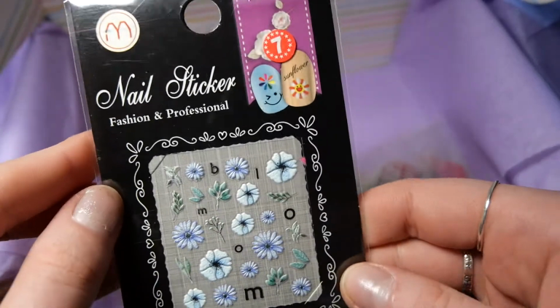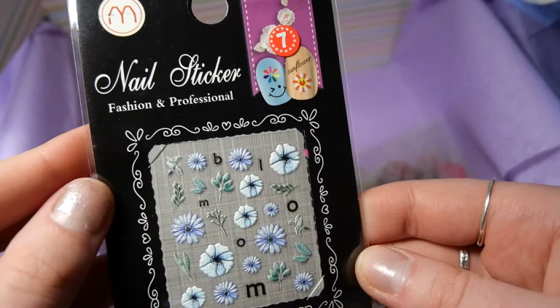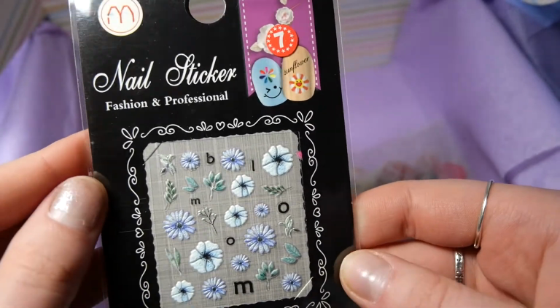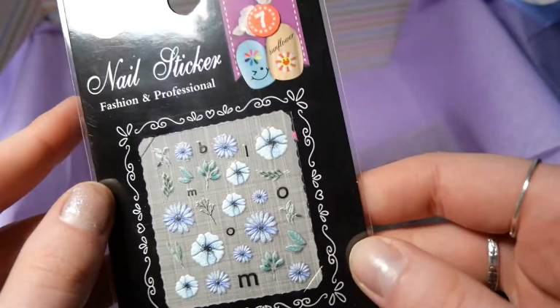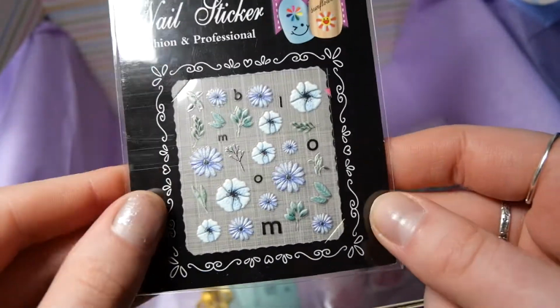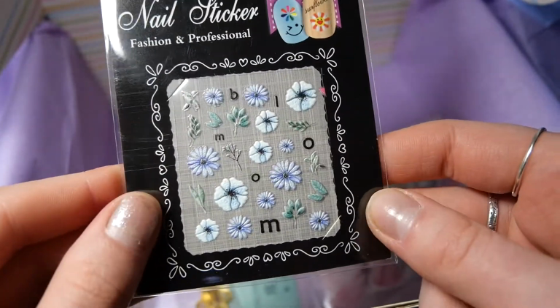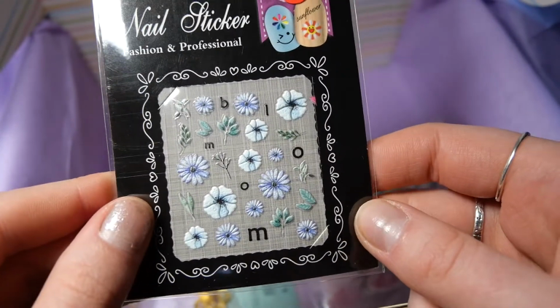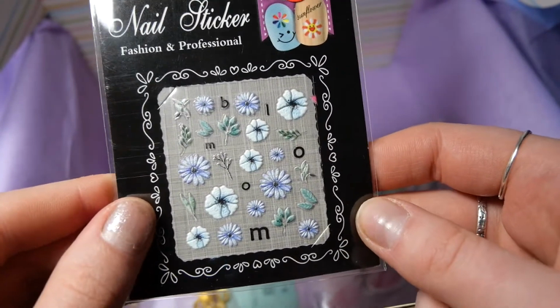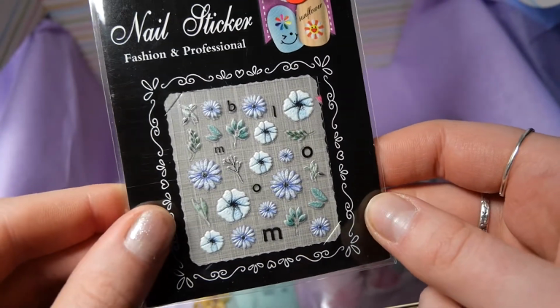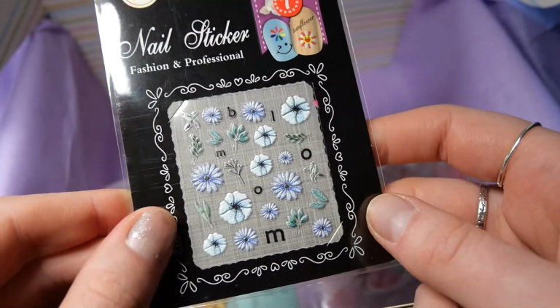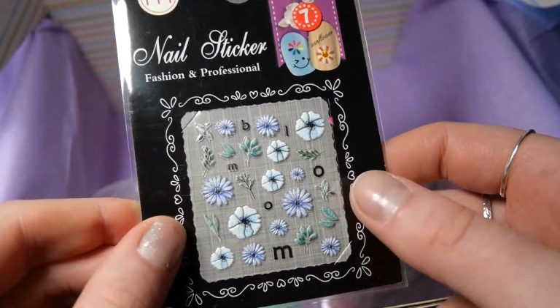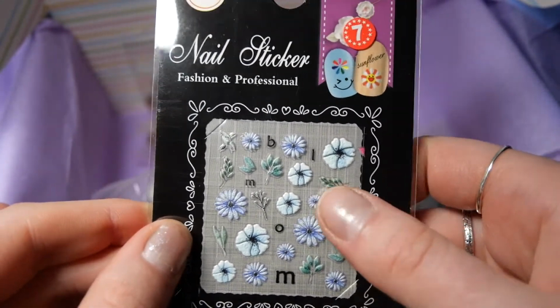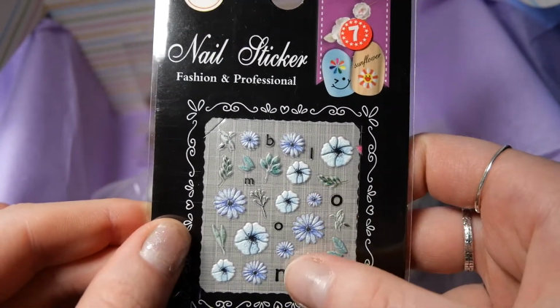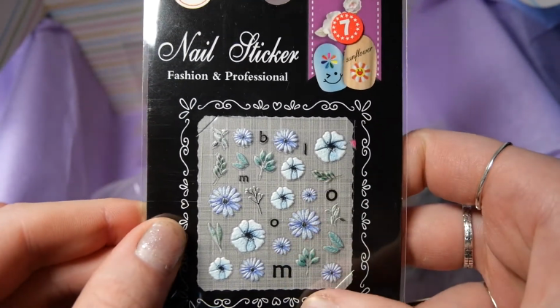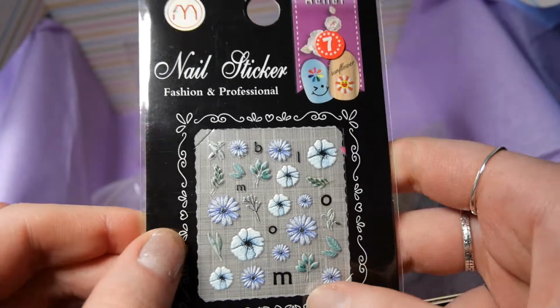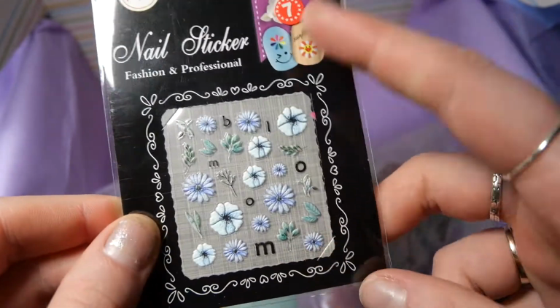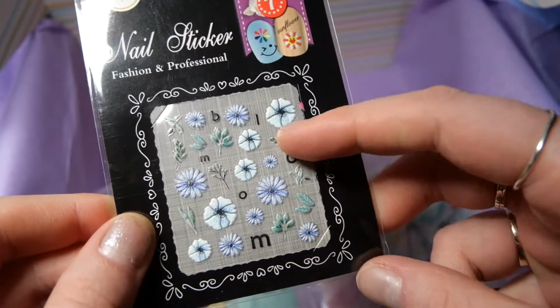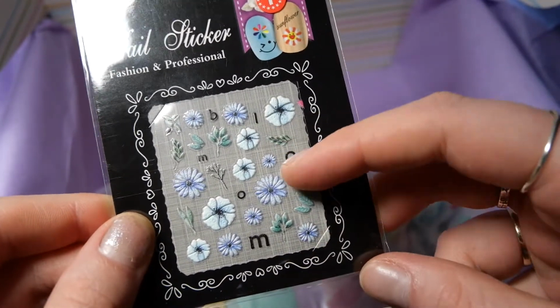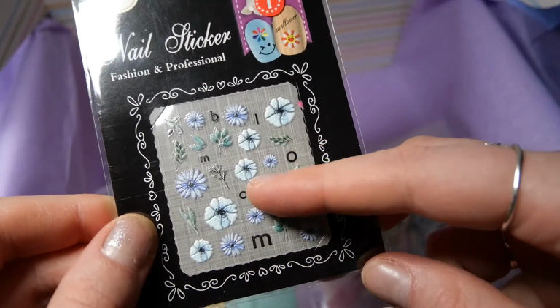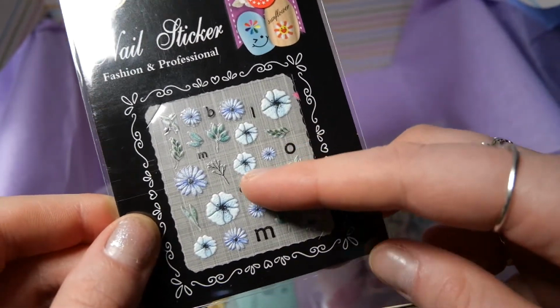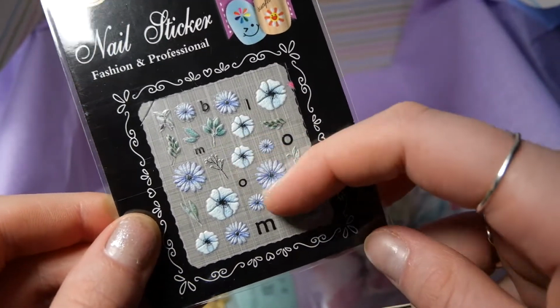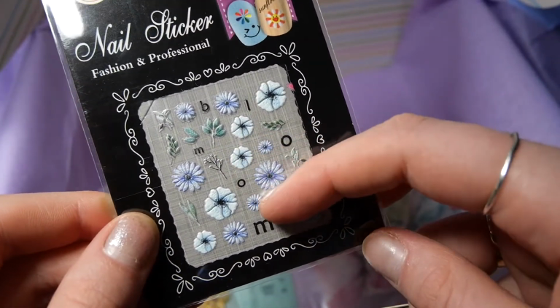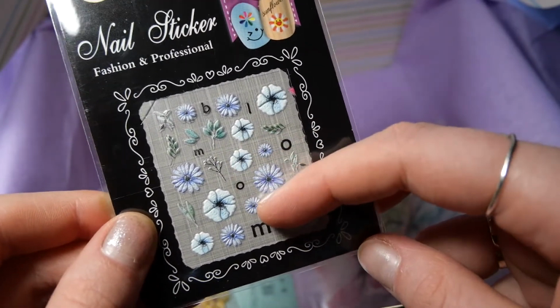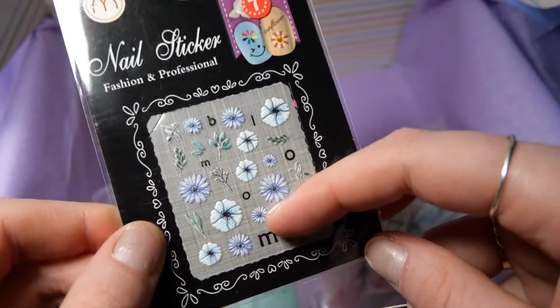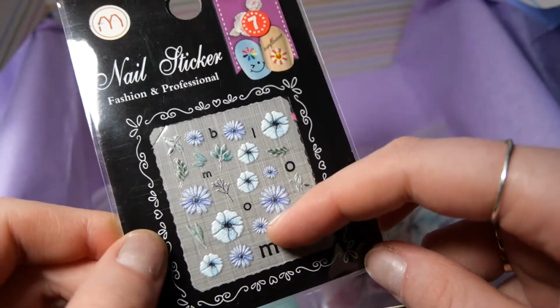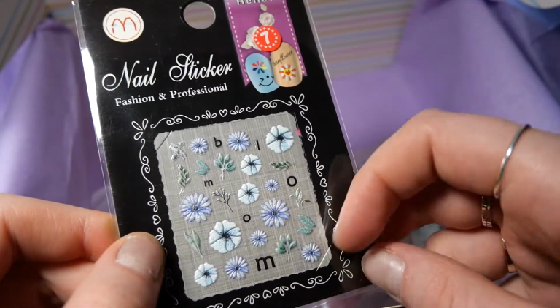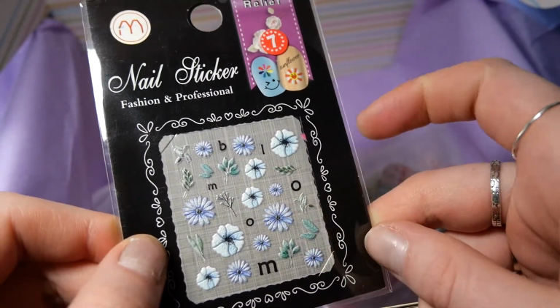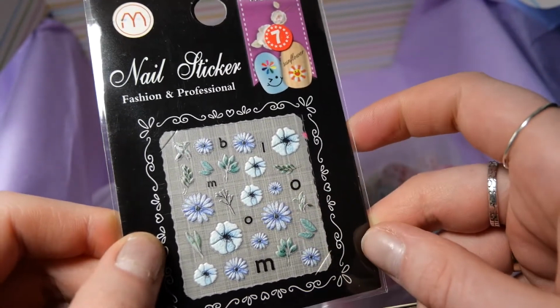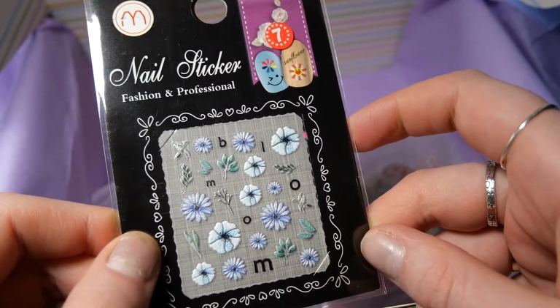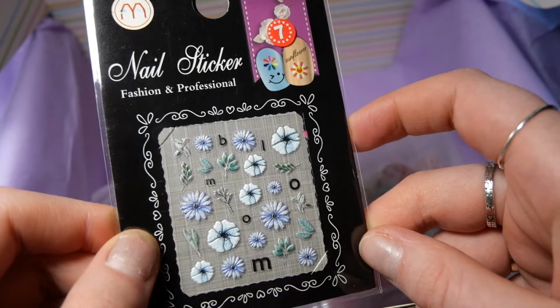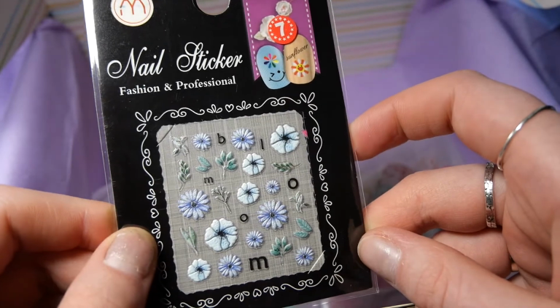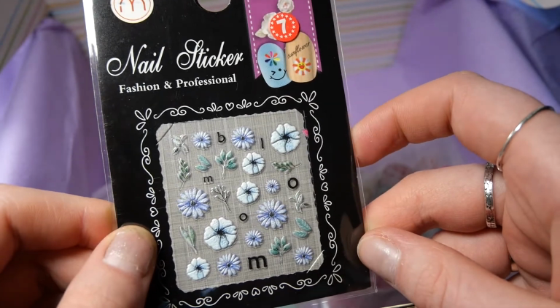We also get these really cute nail stickers. I guess they meant to spell 'bloom' — I don't know where the second M comes from. But maybe you want a varying size.